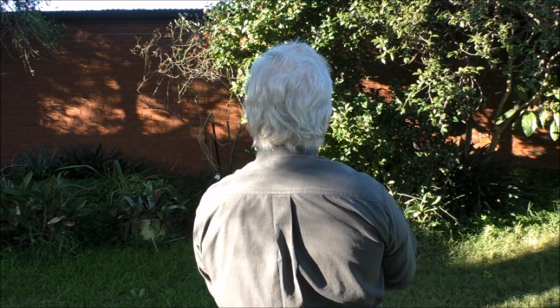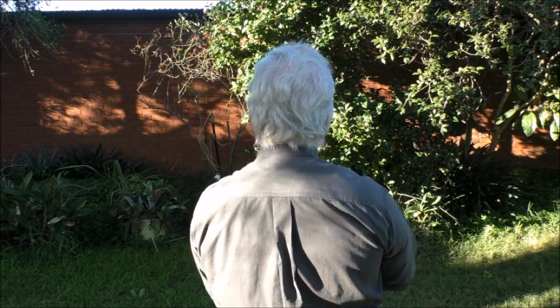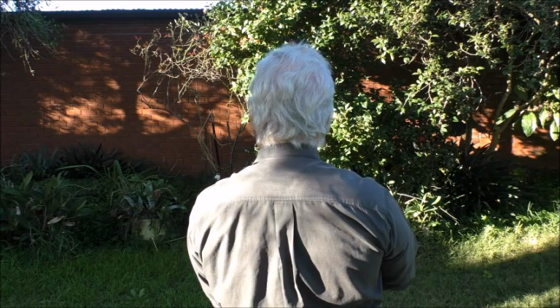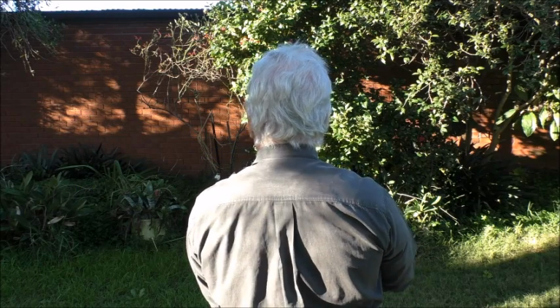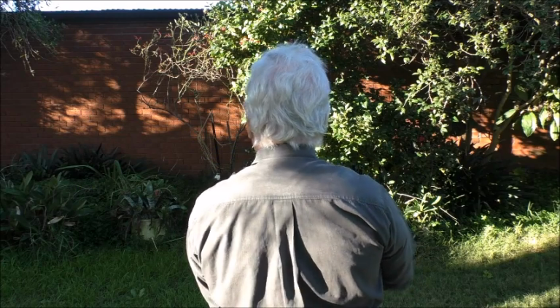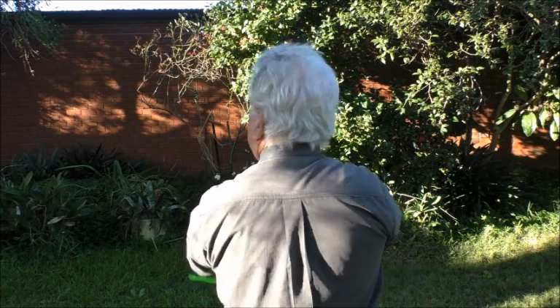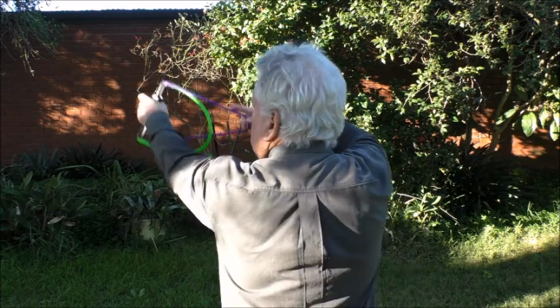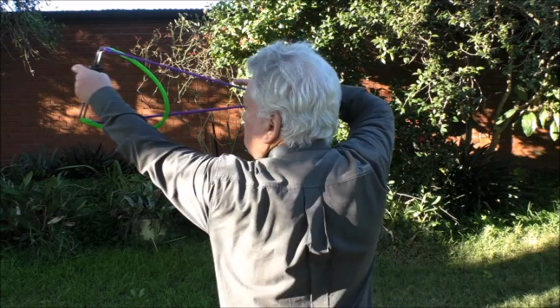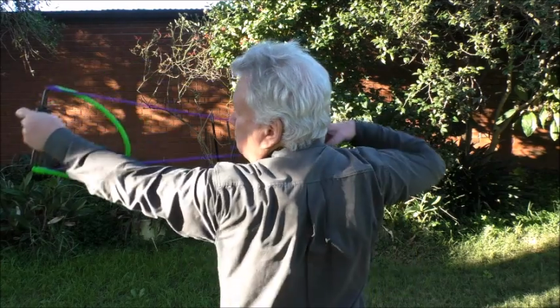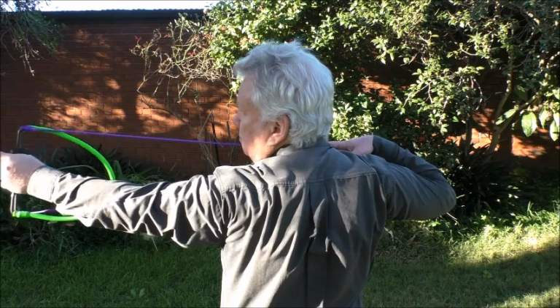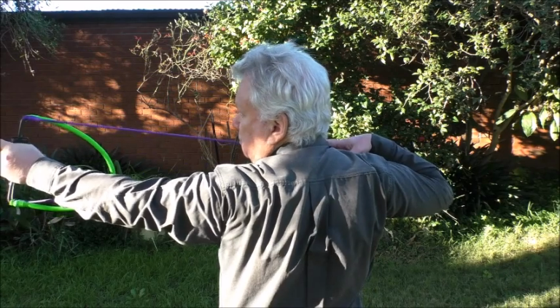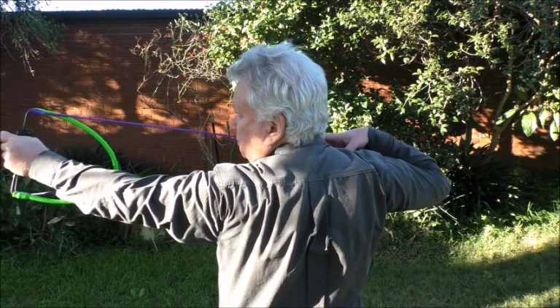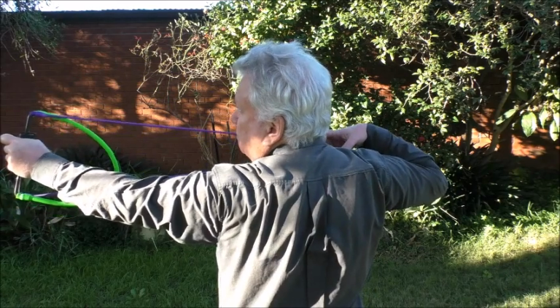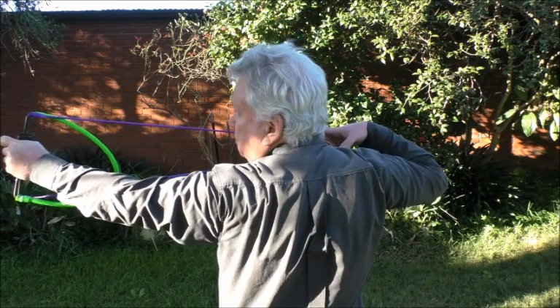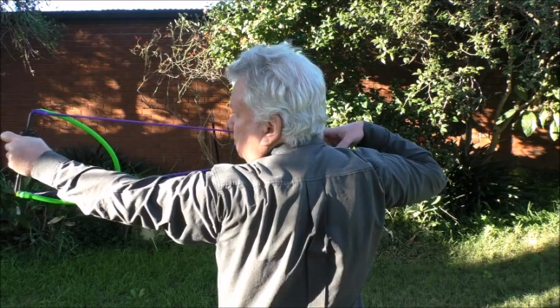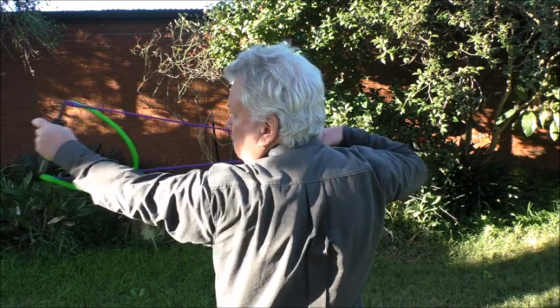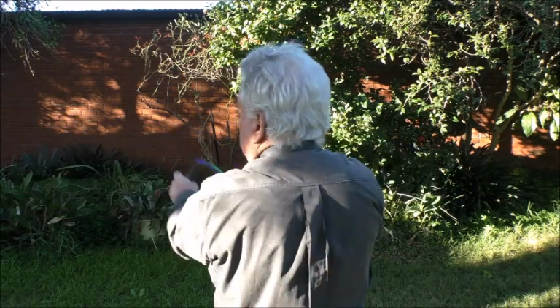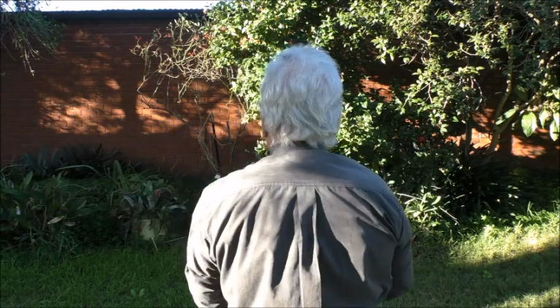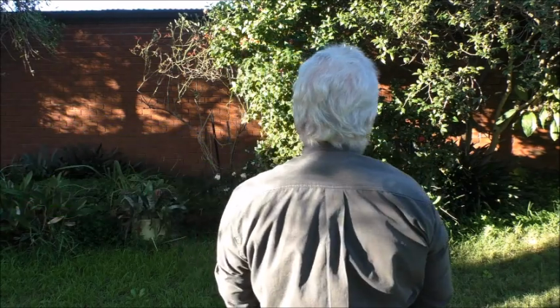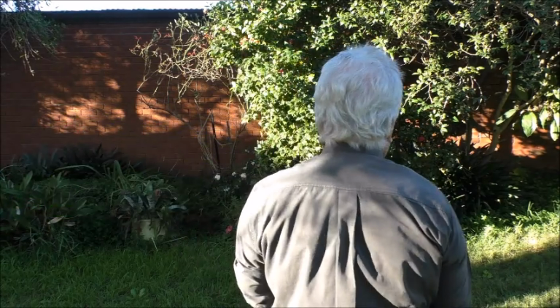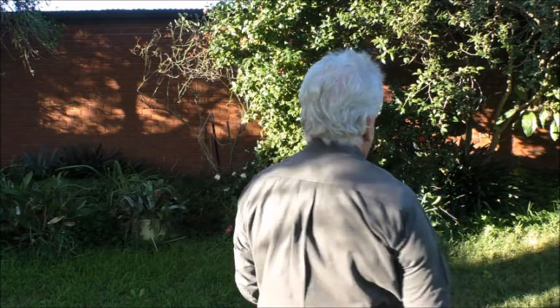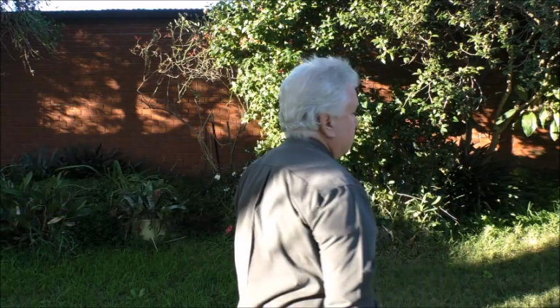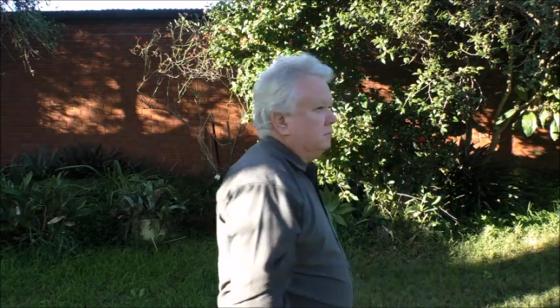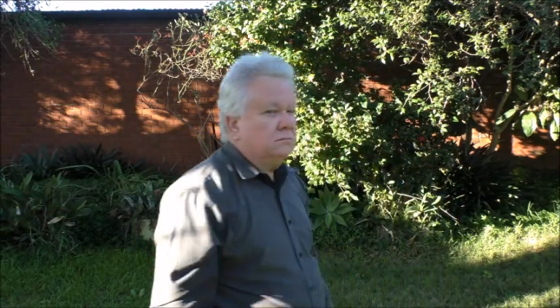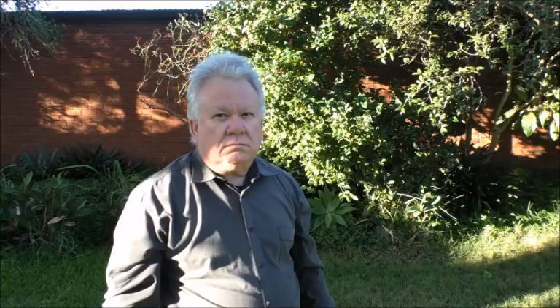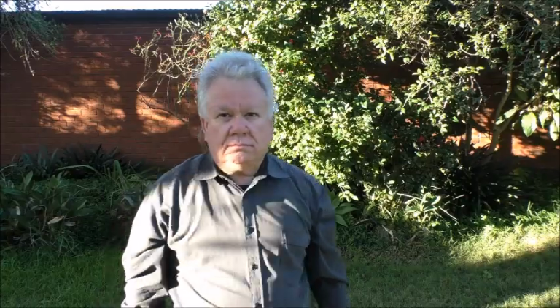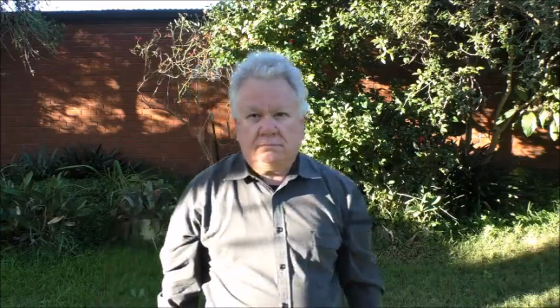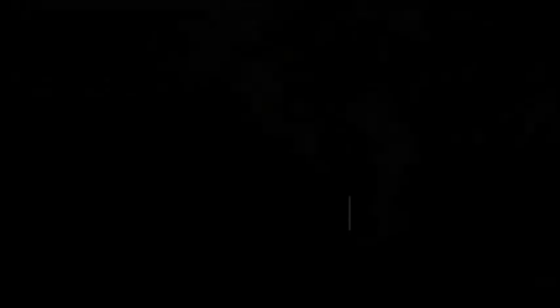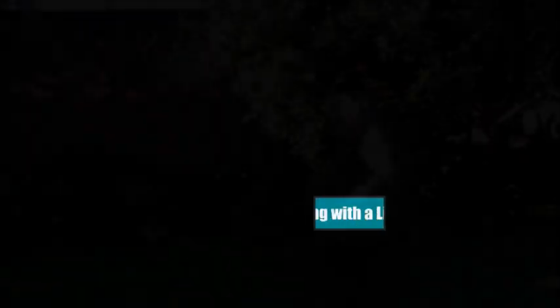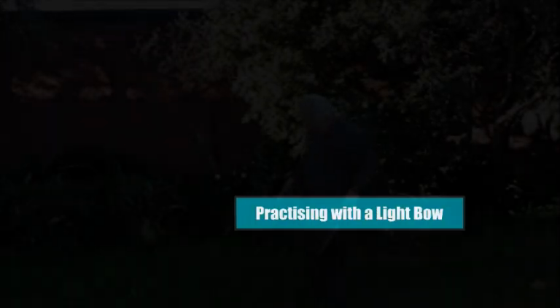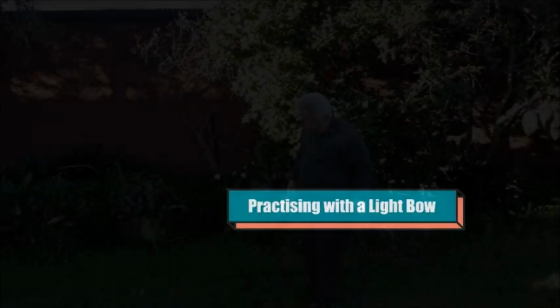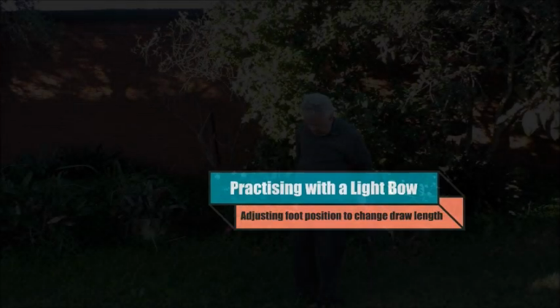It's much better to either have someone to show you, or in this case where you've got to practice by yourself, use a video camera. It's really easy, and most phones can do this quite easily.